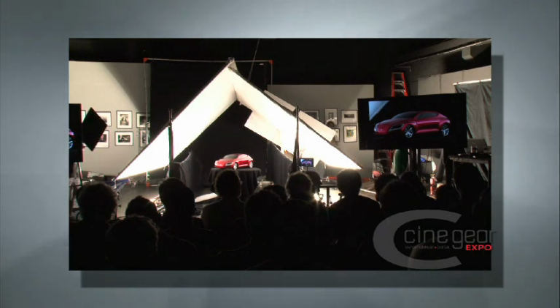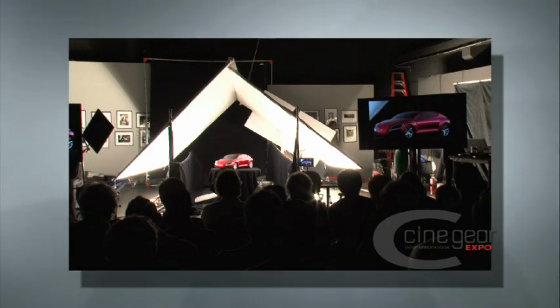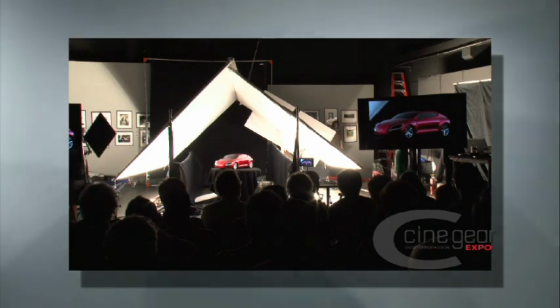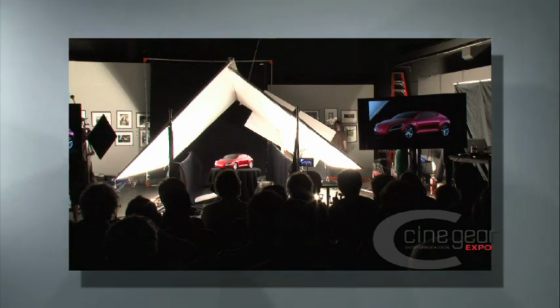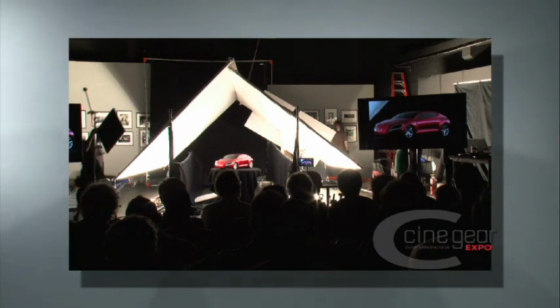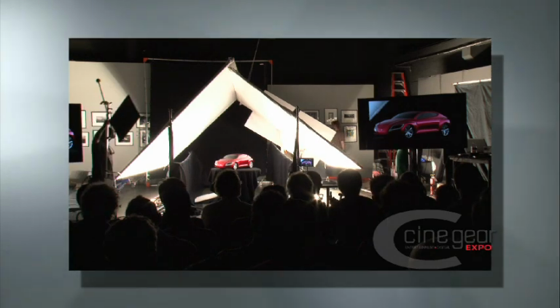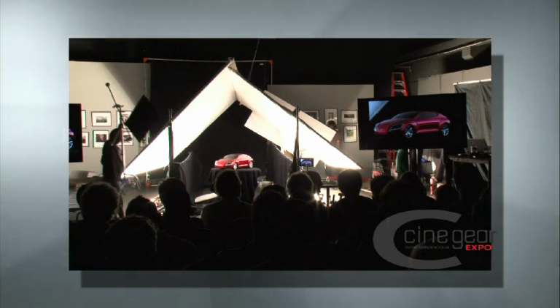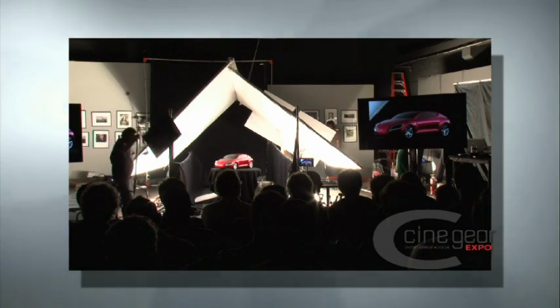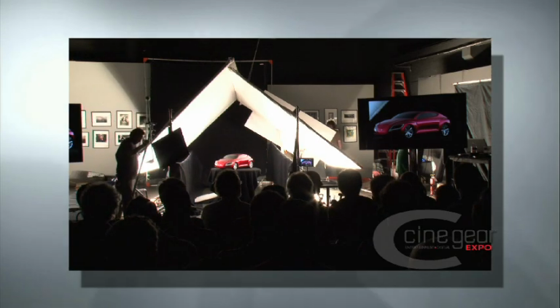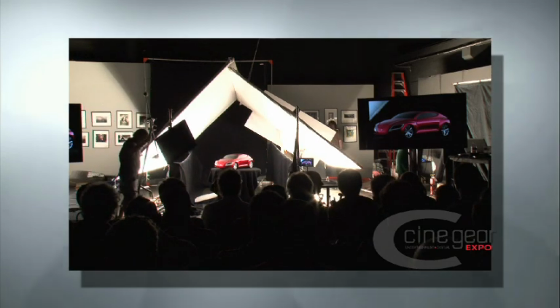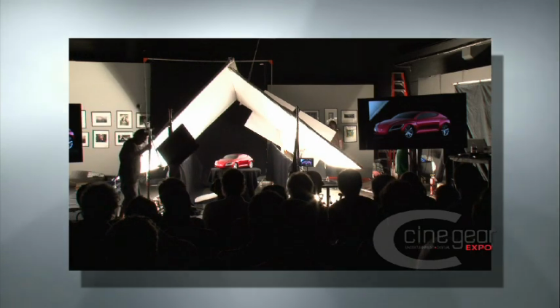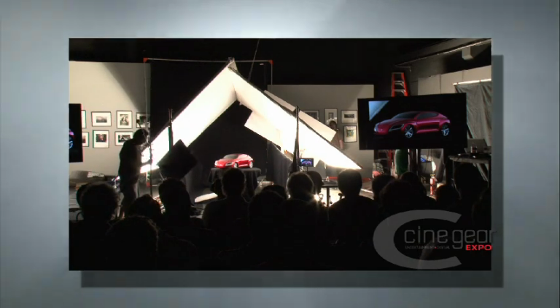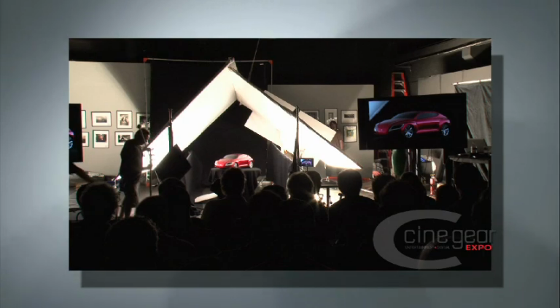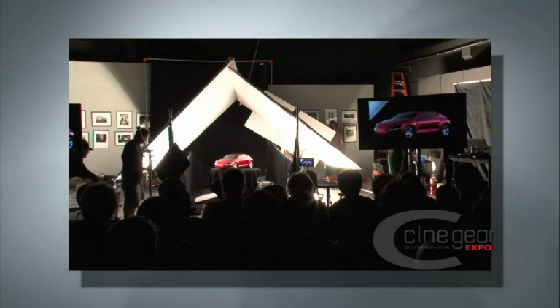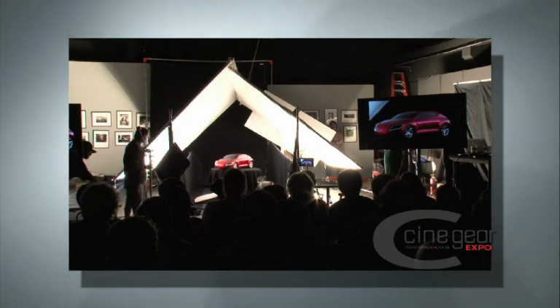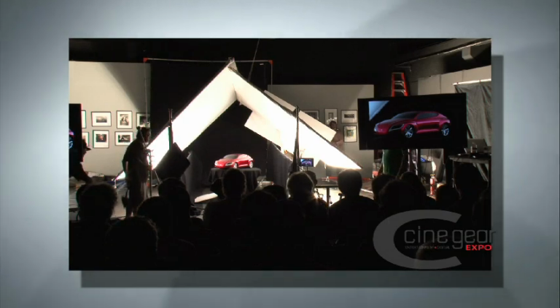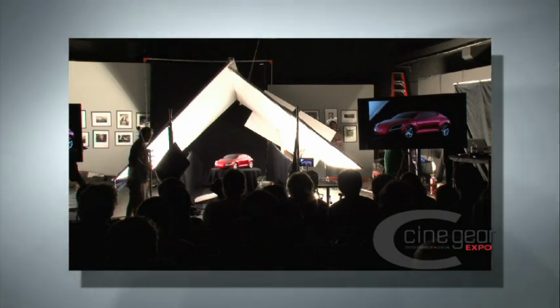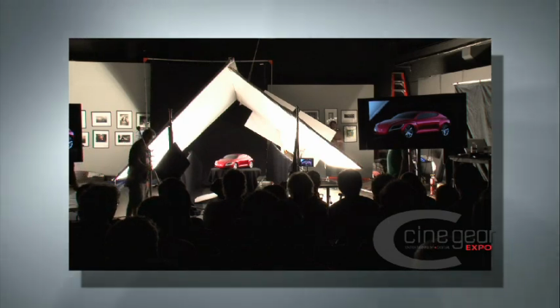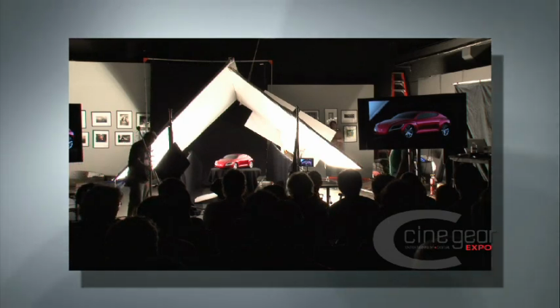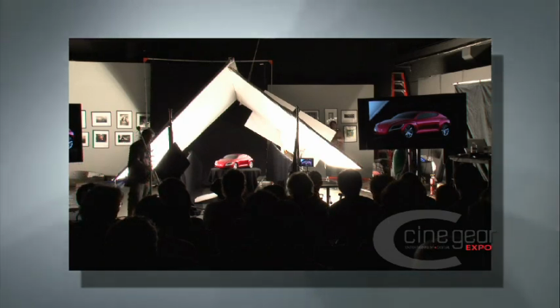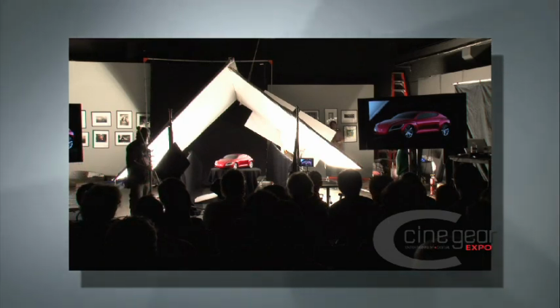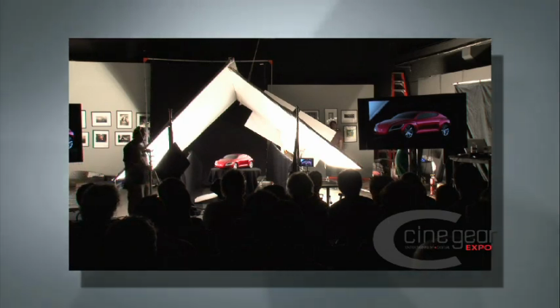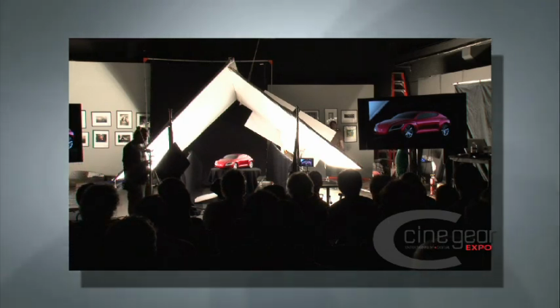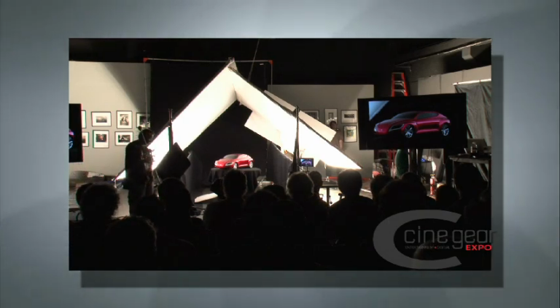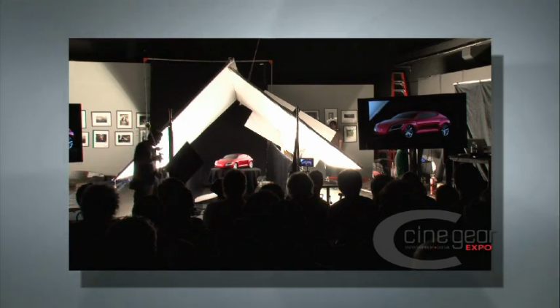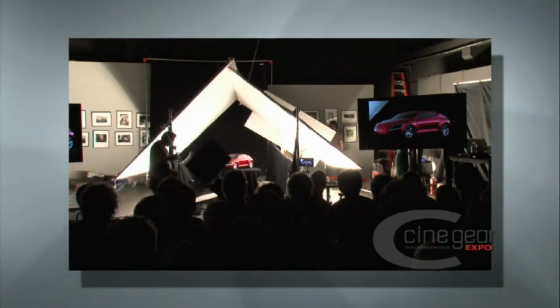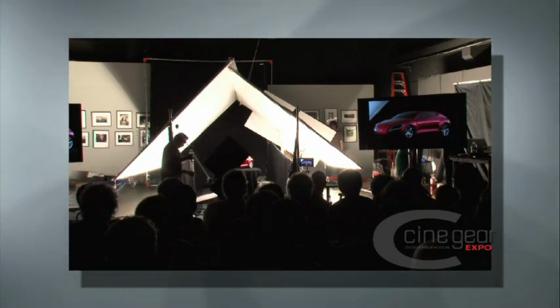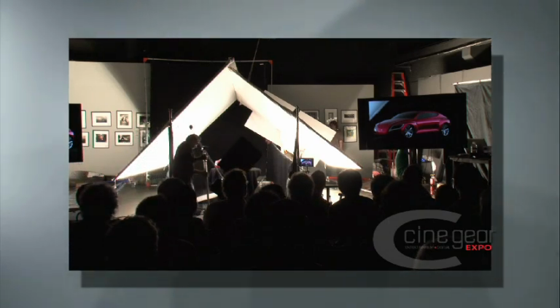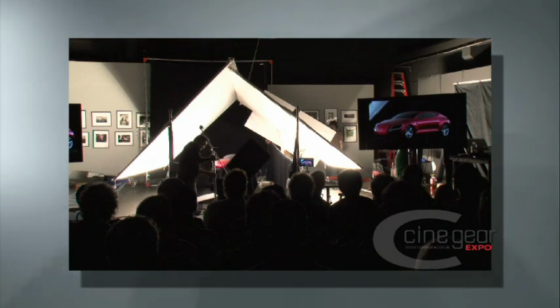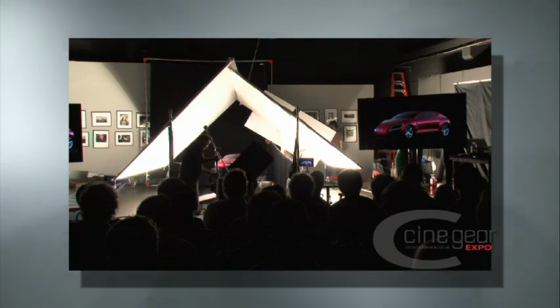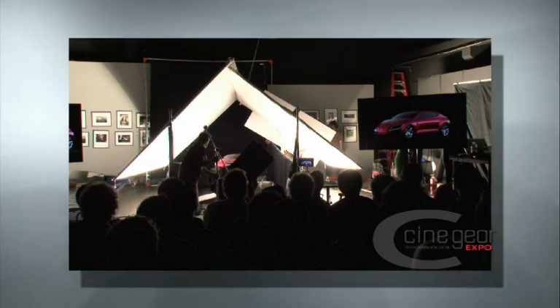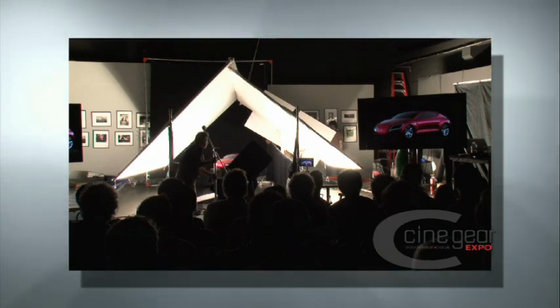I find that directors, agency people, and particularly producers hate it when you say 'we're going to fix this in post,' because they see that as dollar signs running on a very fast meter. So sometimes you can just do a quick cheat on set instead.